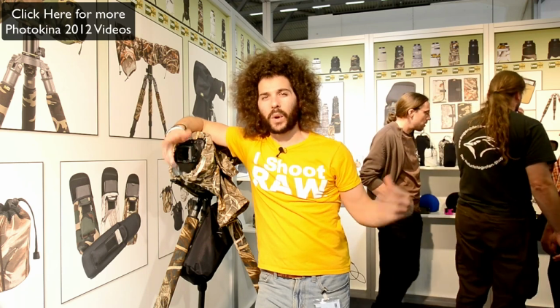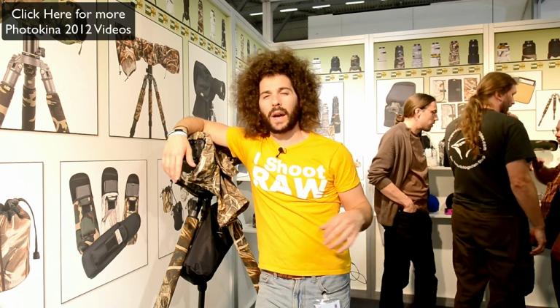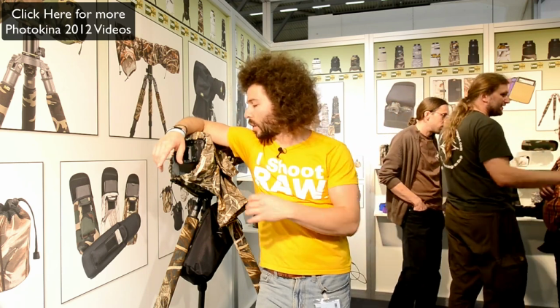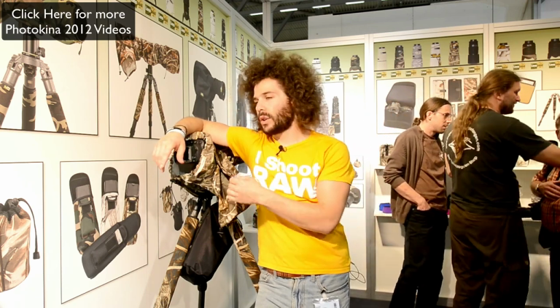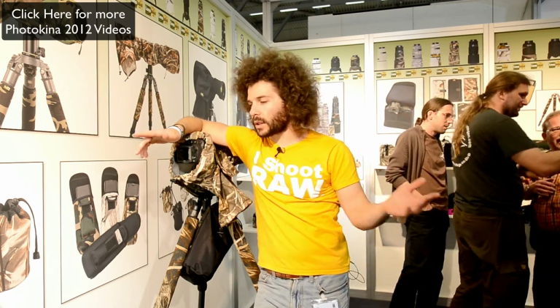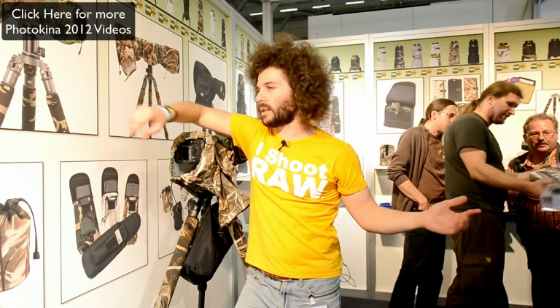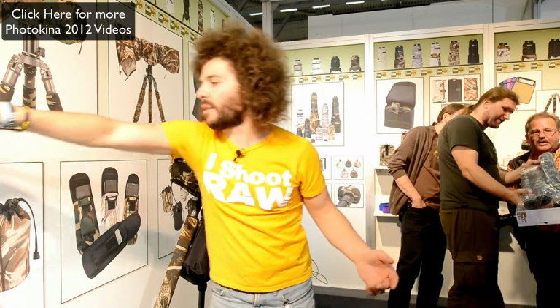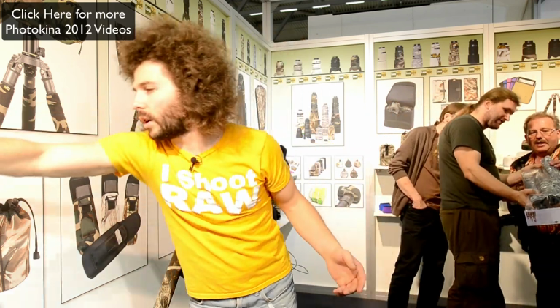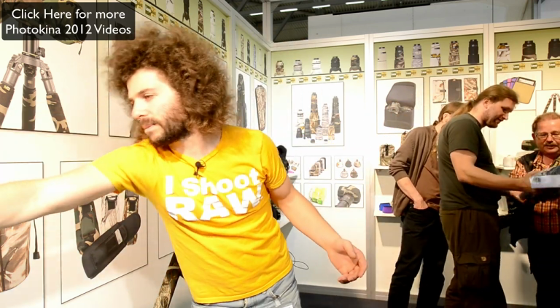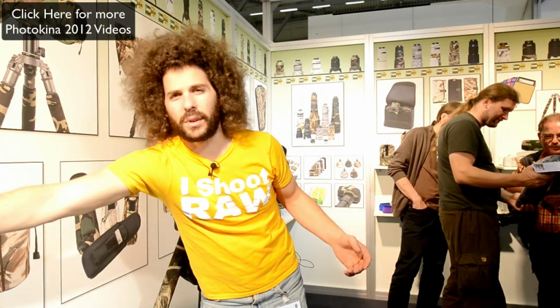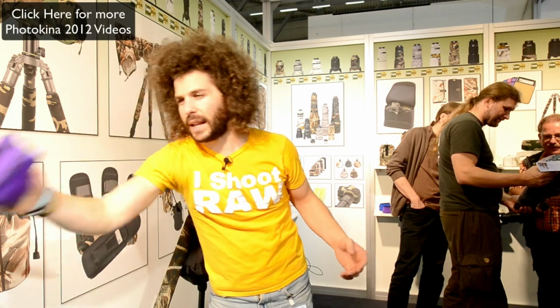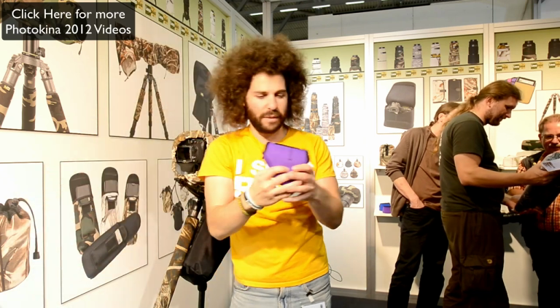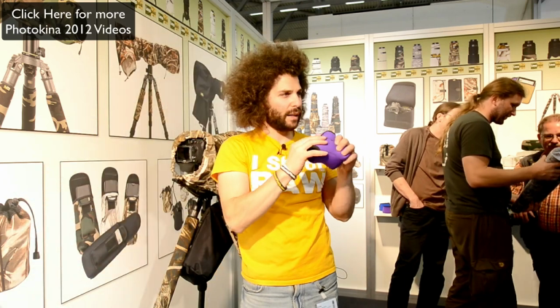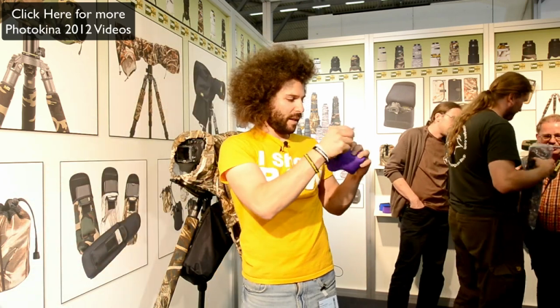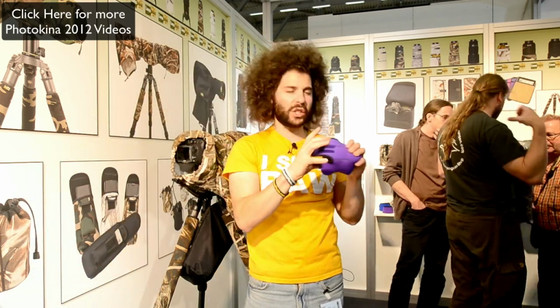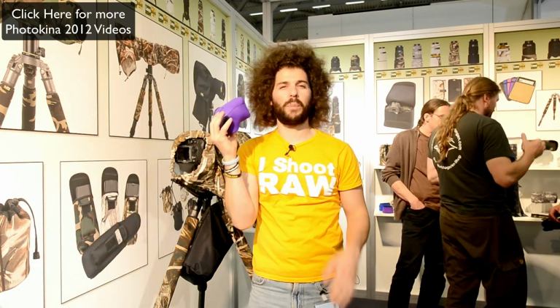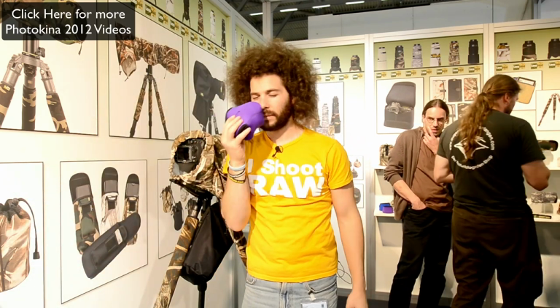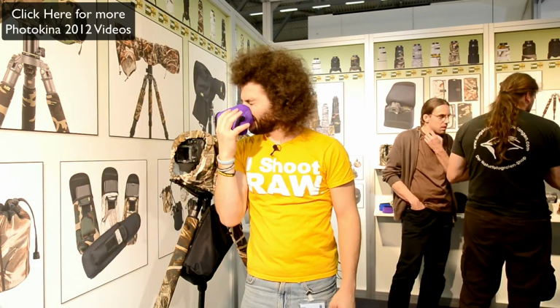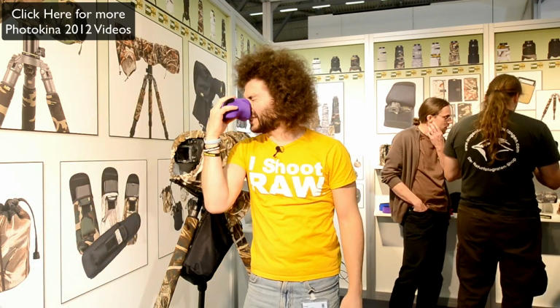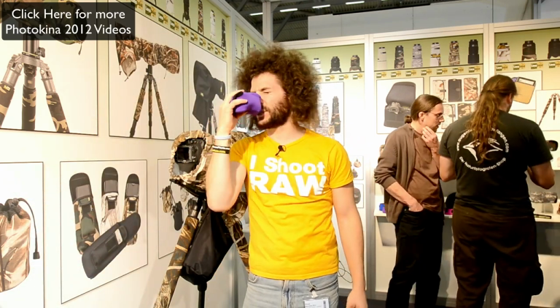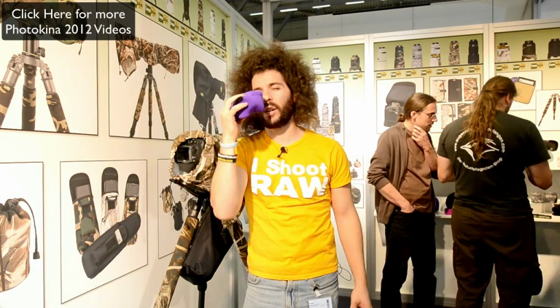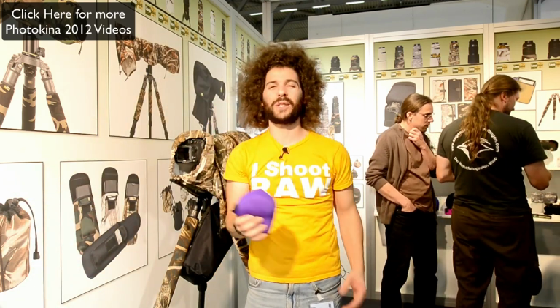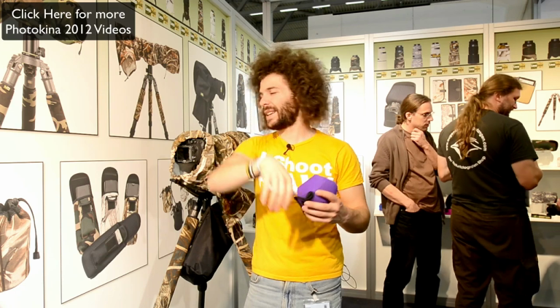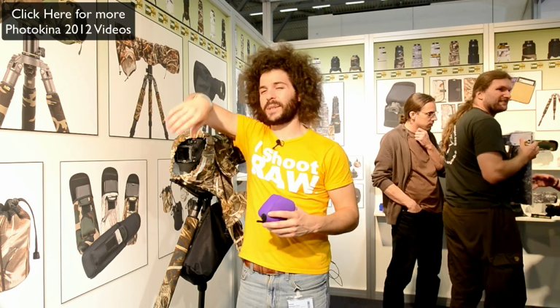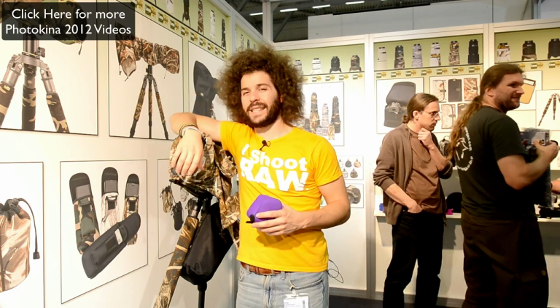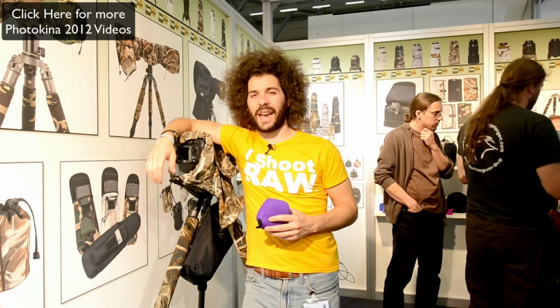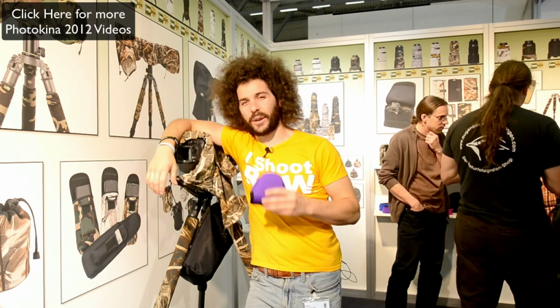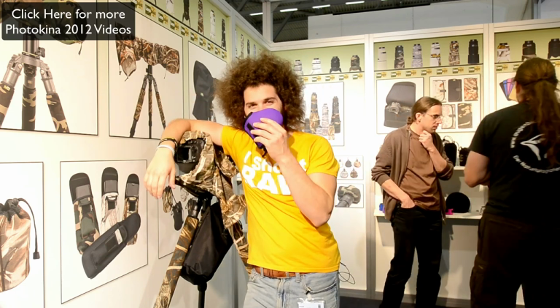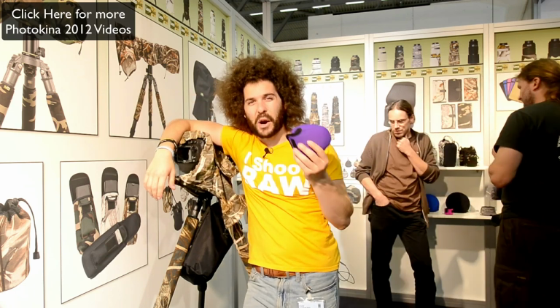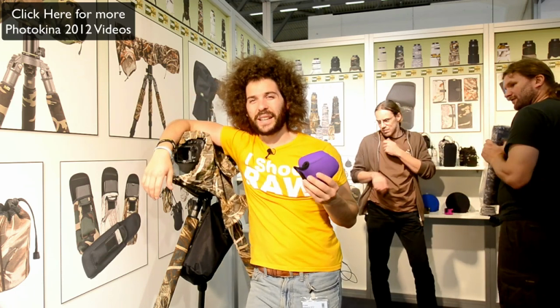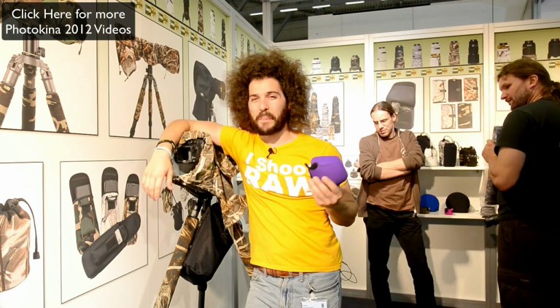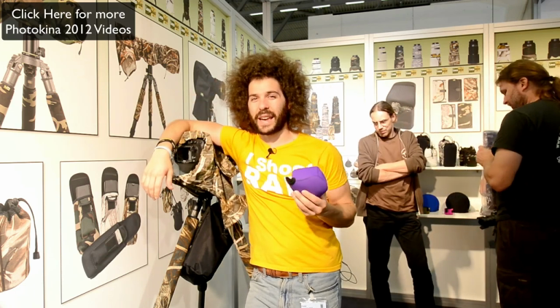What I love about Lens Coat — if you want some fun stuff on your cameras and lenses and bodies — look at this, it's purple. I love purple neoprene. You know what it smells like? It smells like a 1980s dance video. Neoprene. That's the best thing ever.